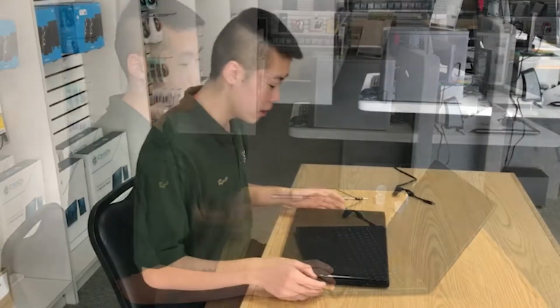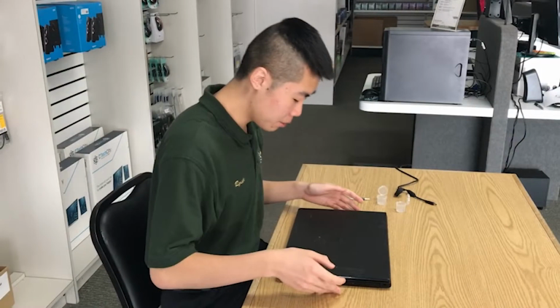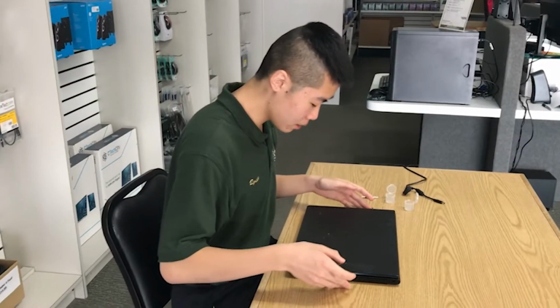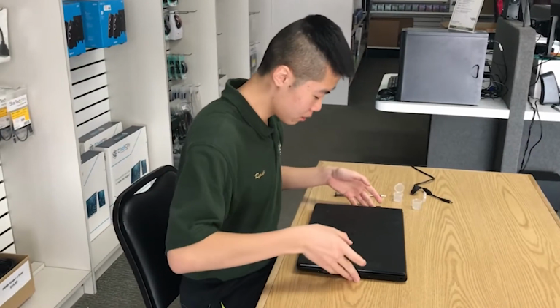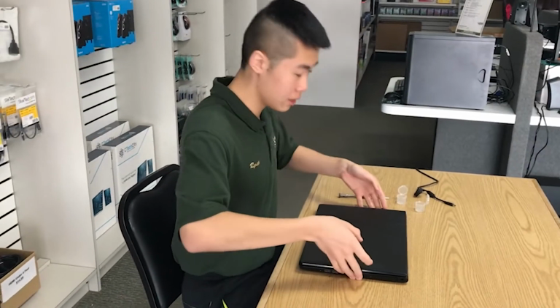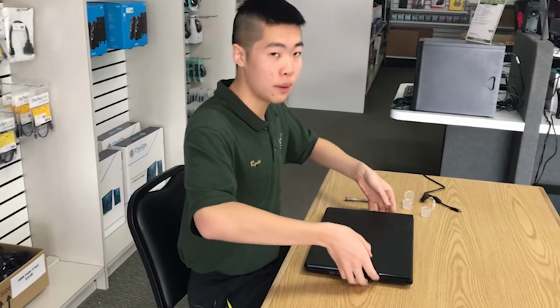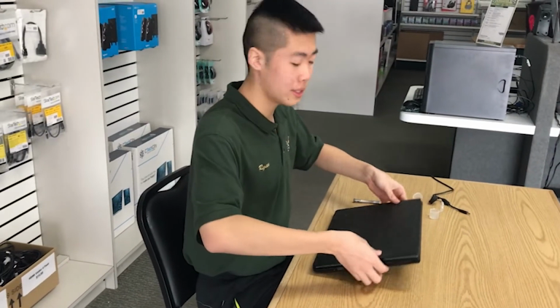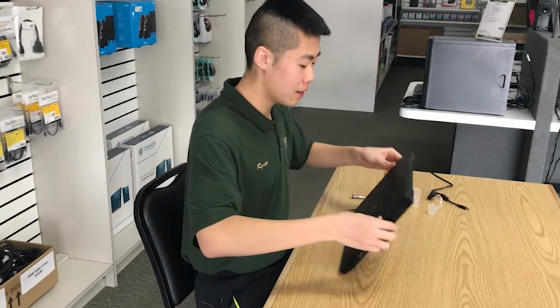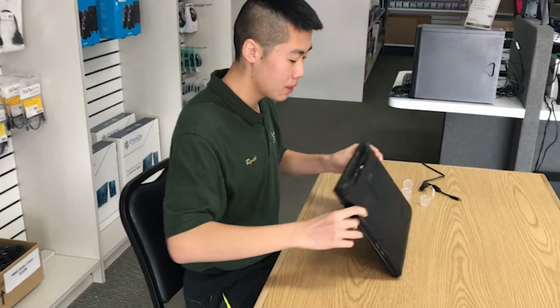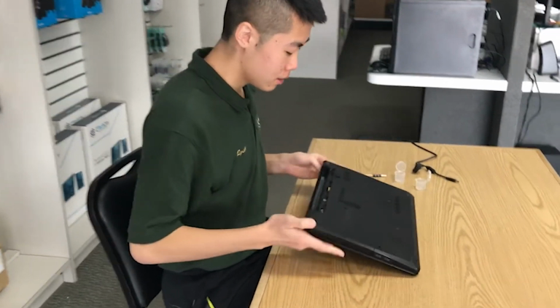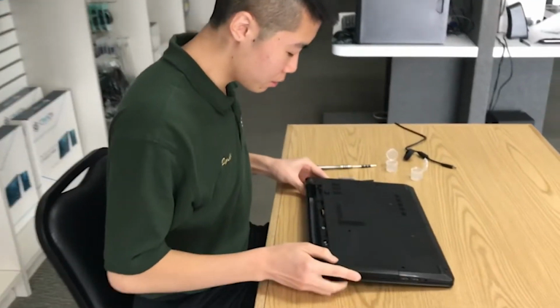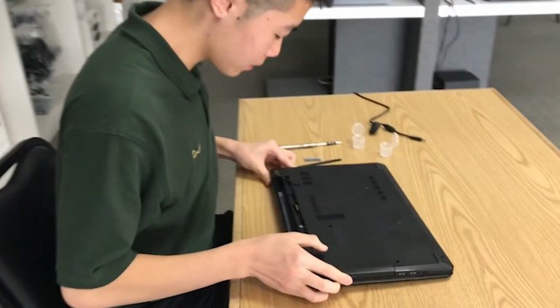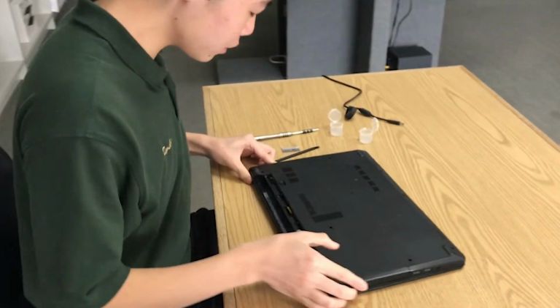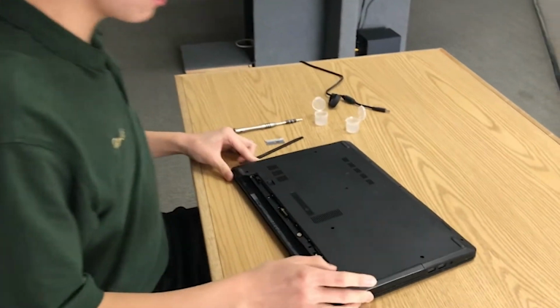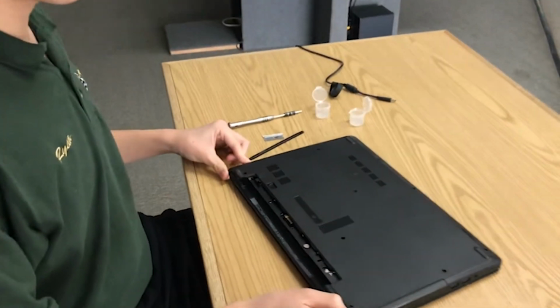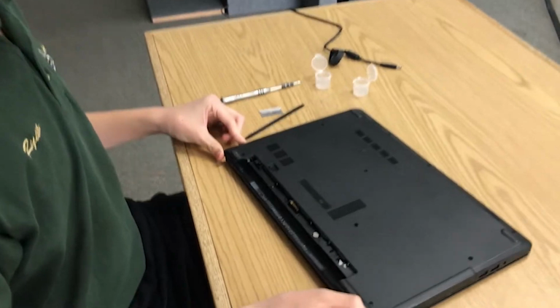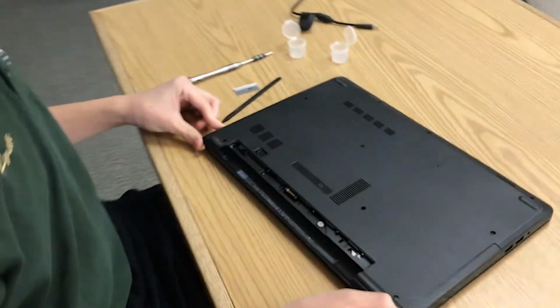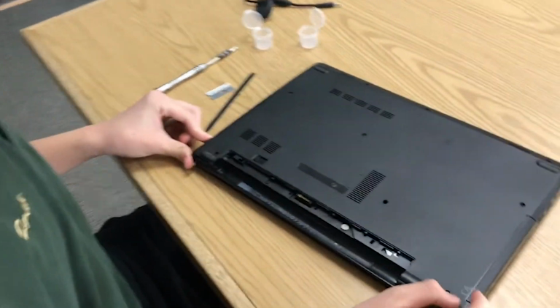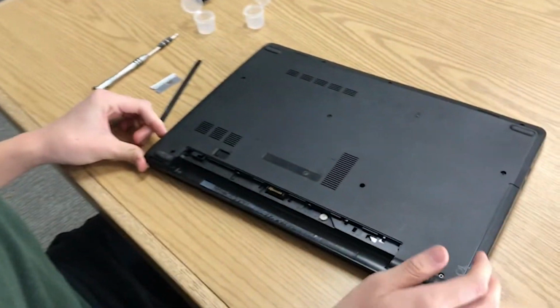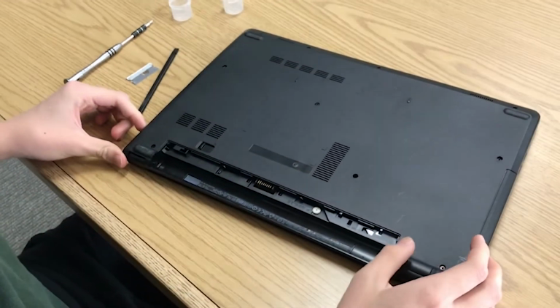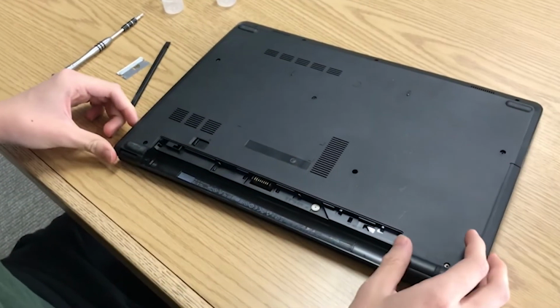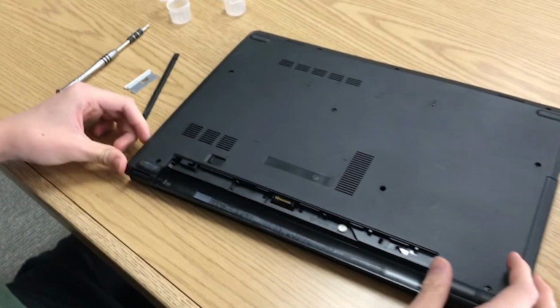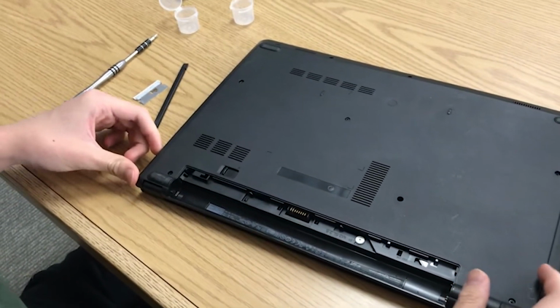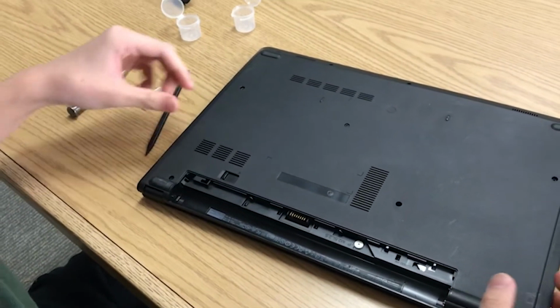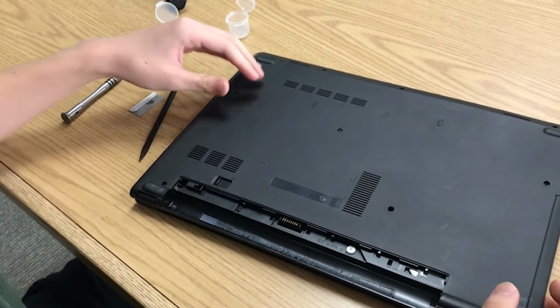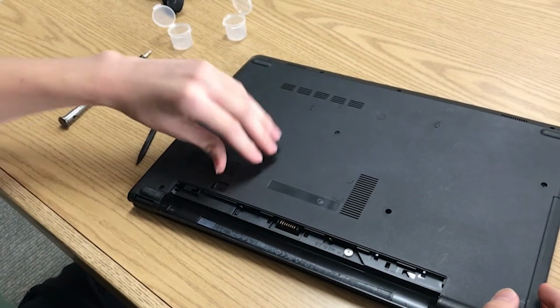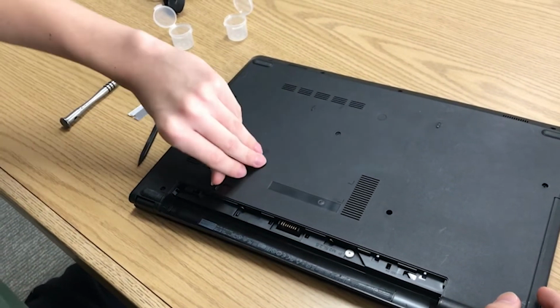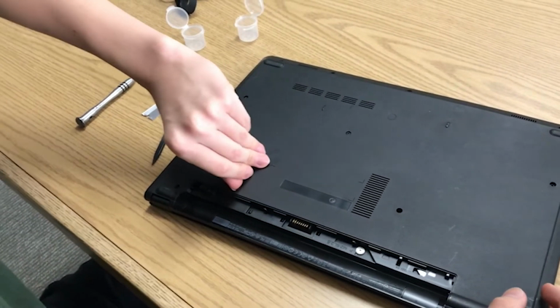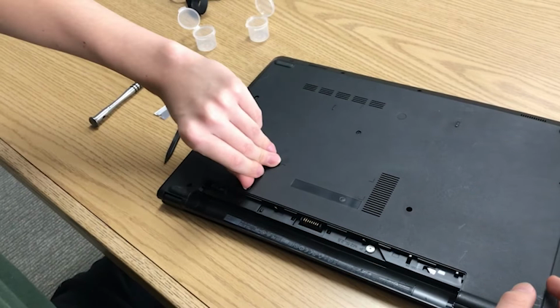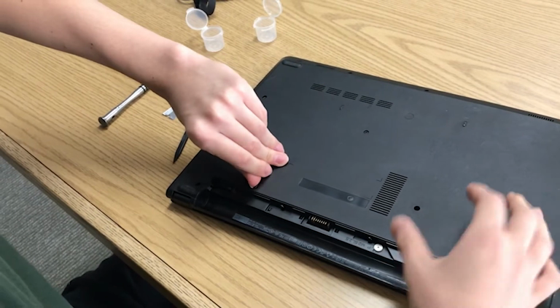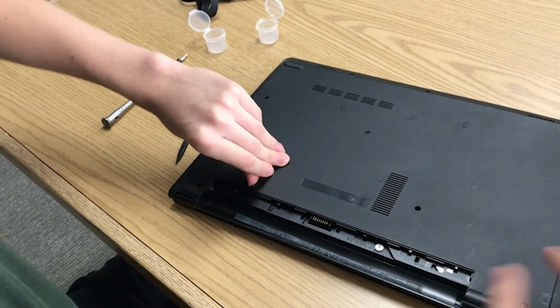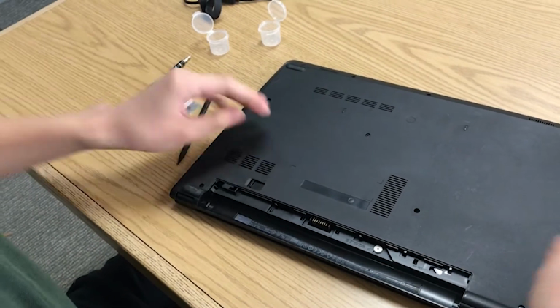Now, we're going to disassemble the laptop. First, you want to remove the battery if you have one. We already took ours out, but if you still have one, just move this lock and your battery should come out.